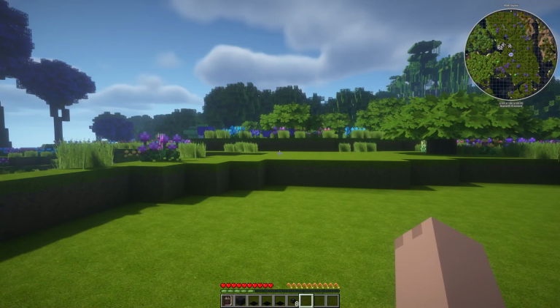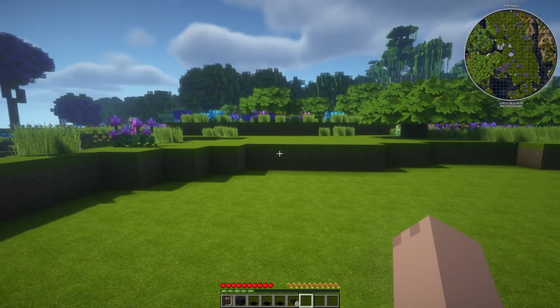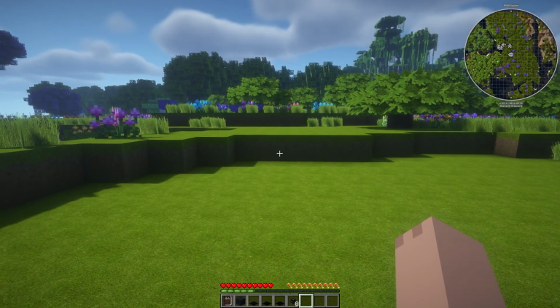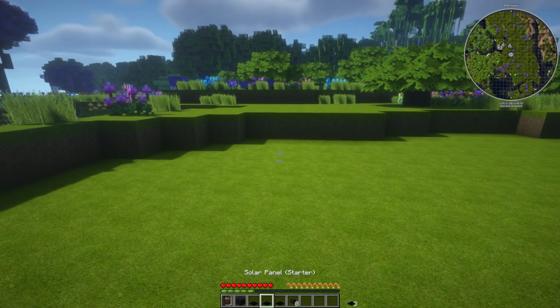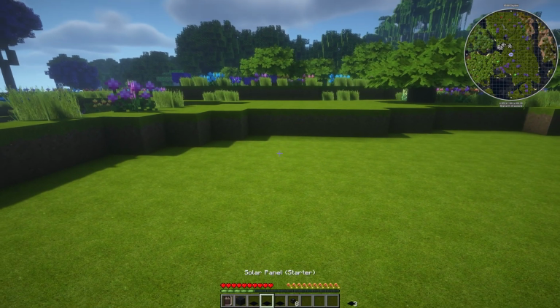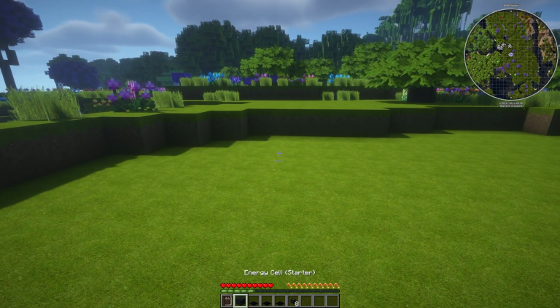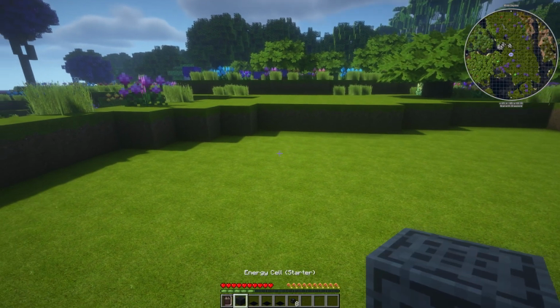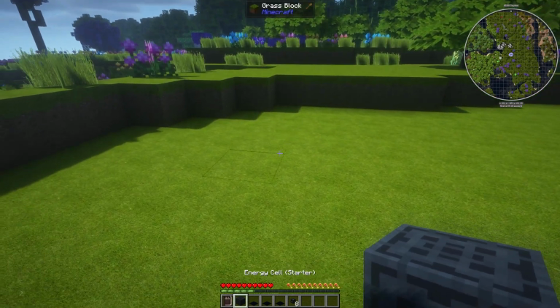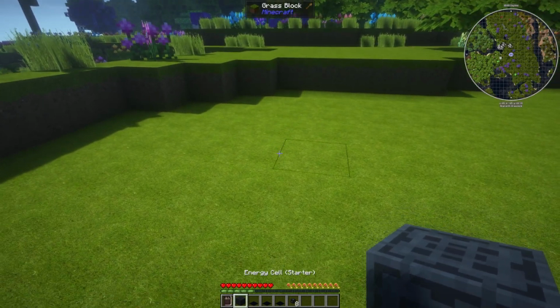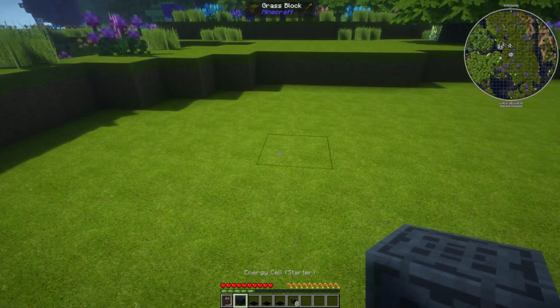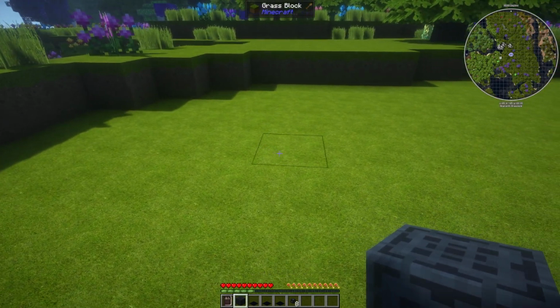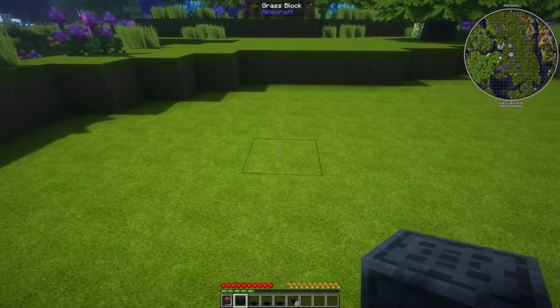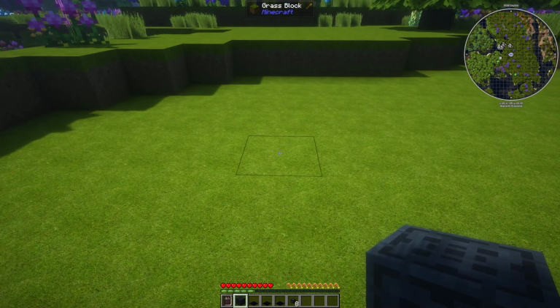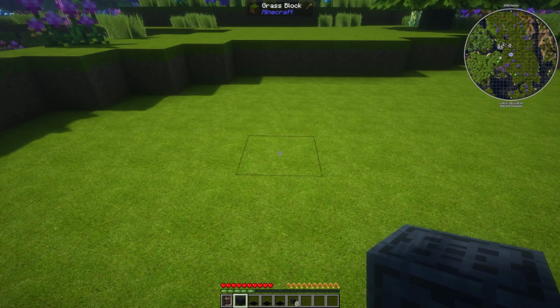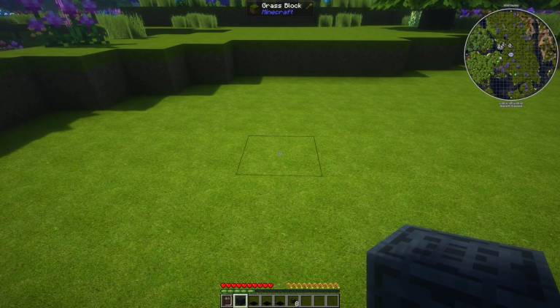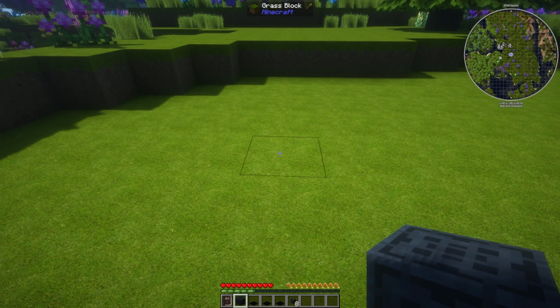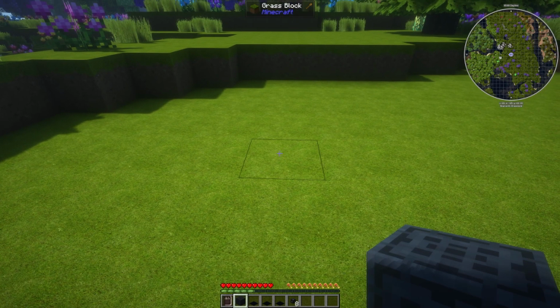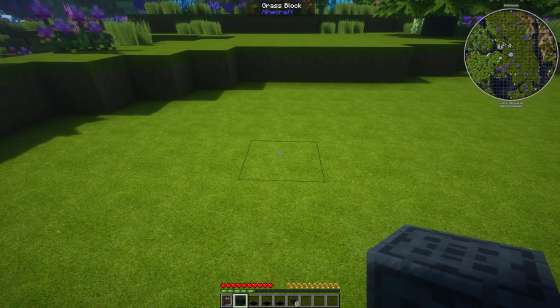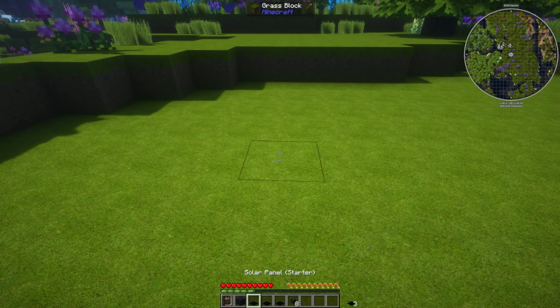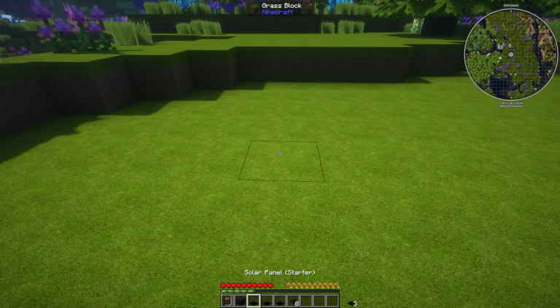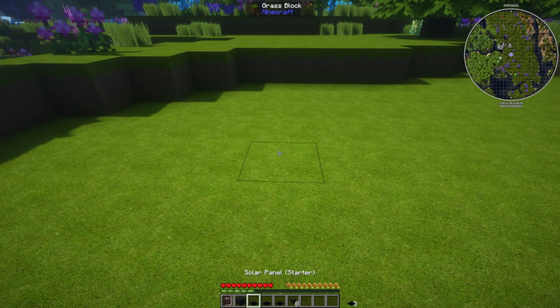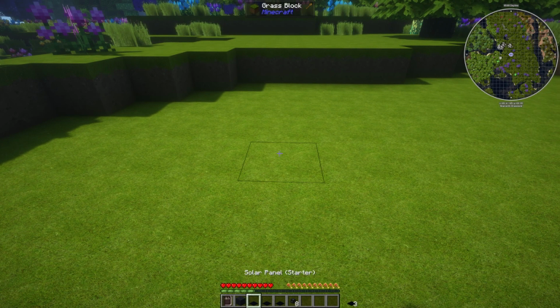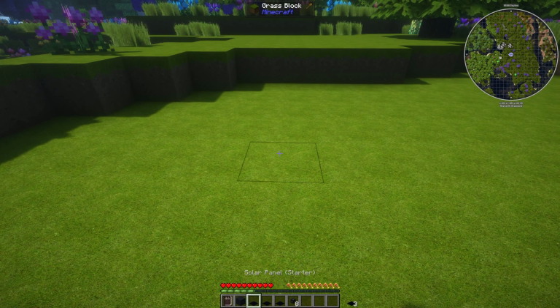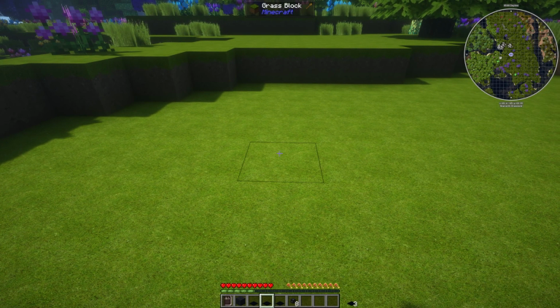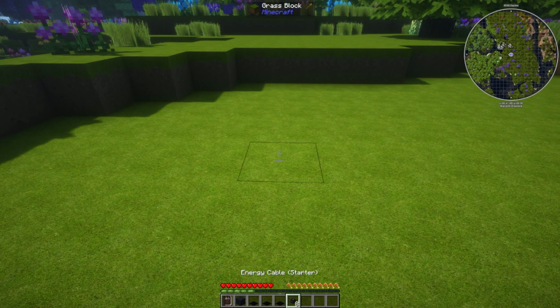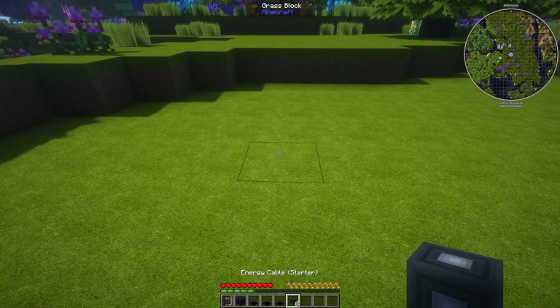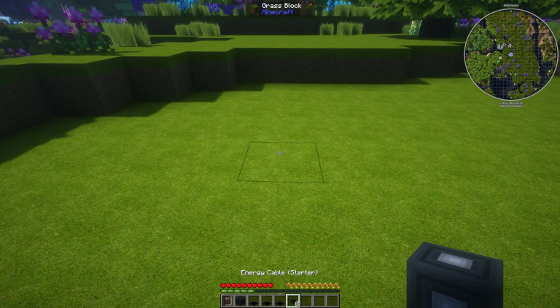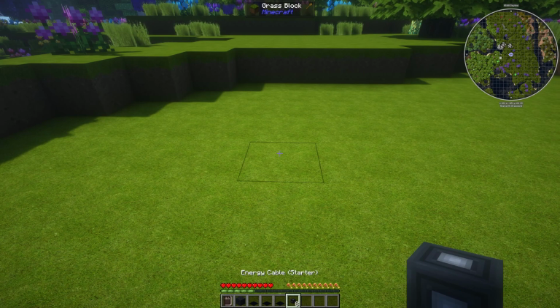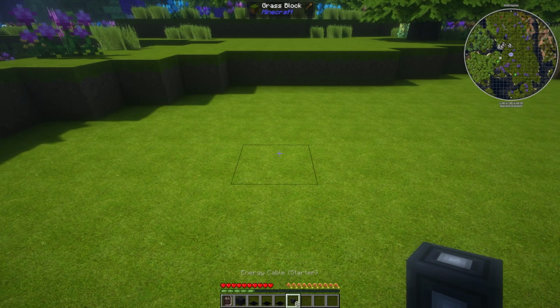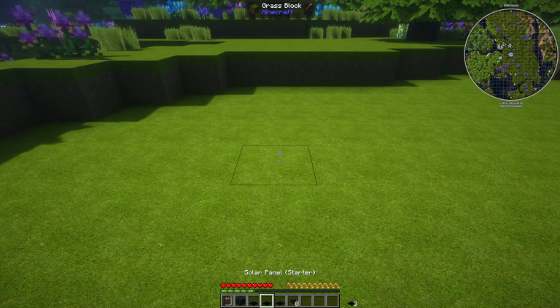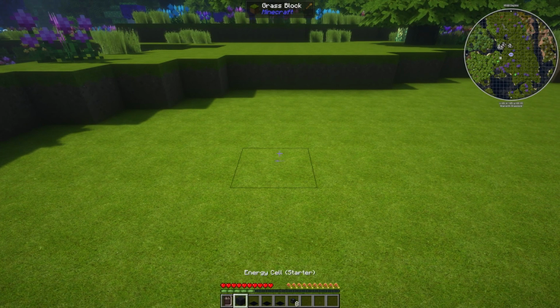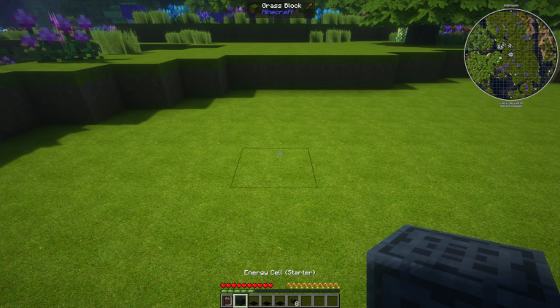So let's go ahead and get this set up. We've got our energy cell here, which is what you're going to make. You're going to make an energy cell, three solar panels, and some energy cables — all using Power.